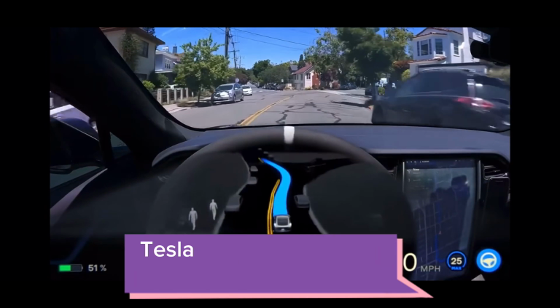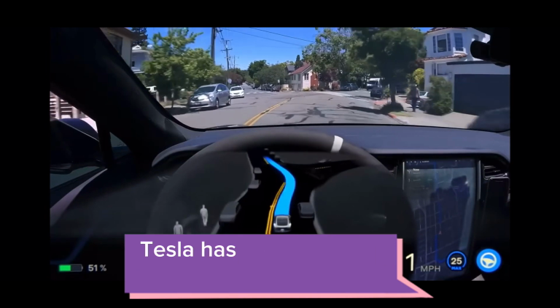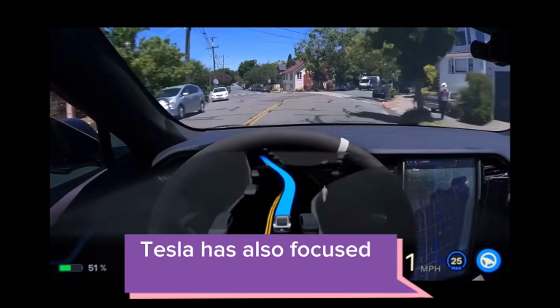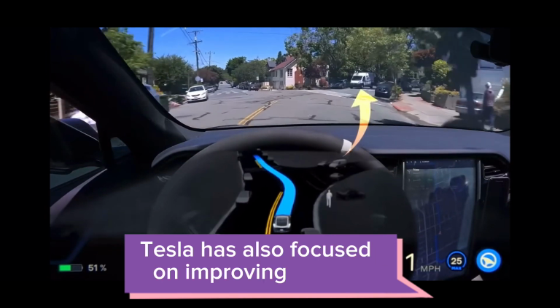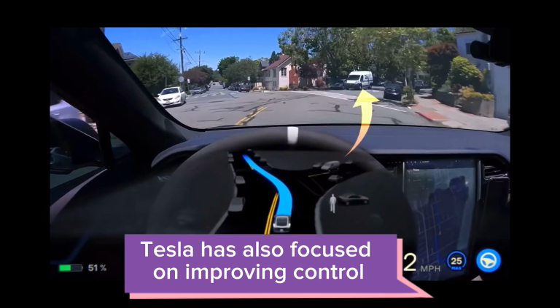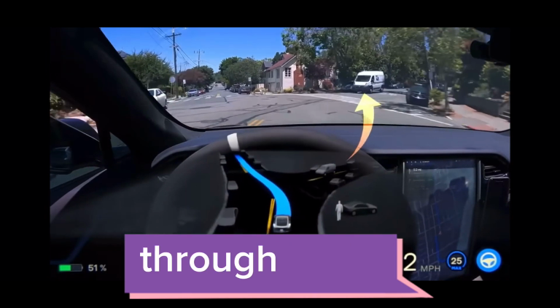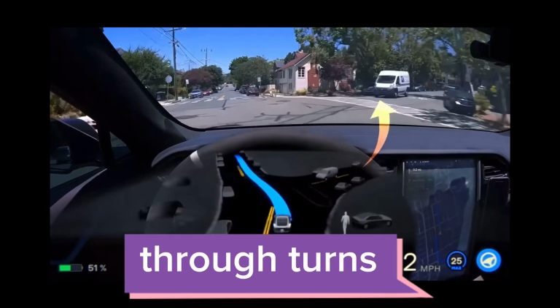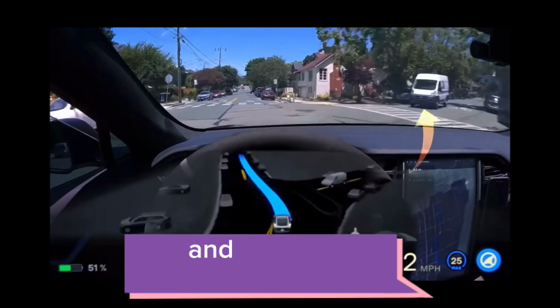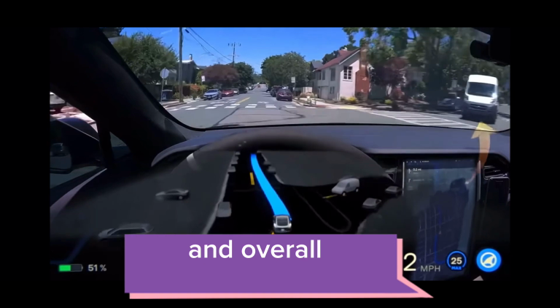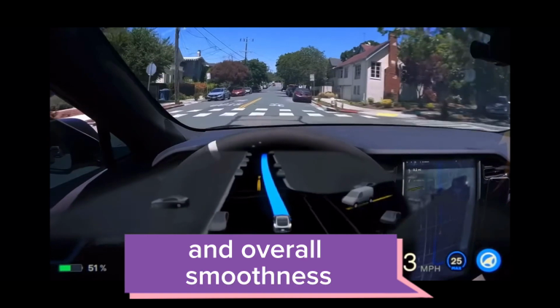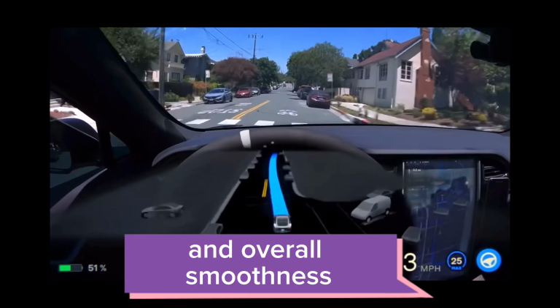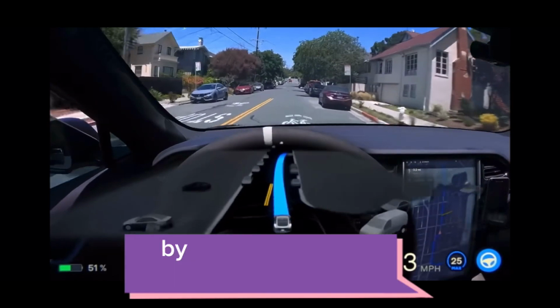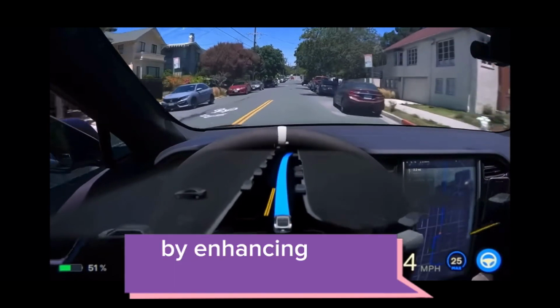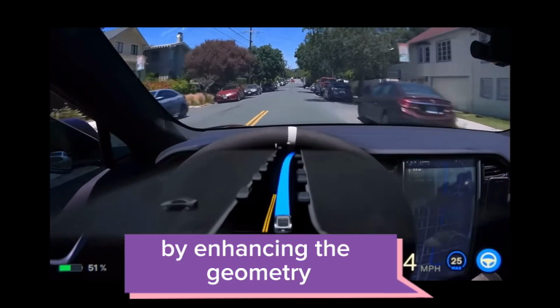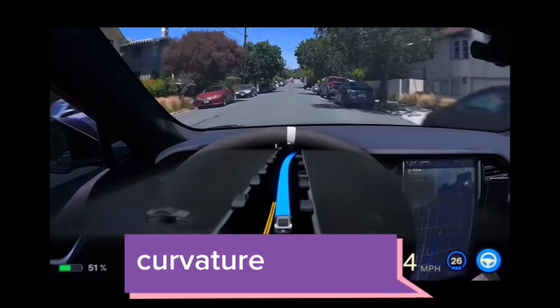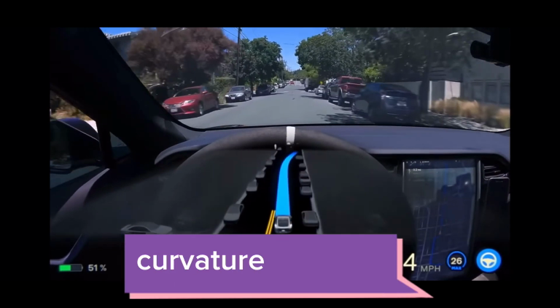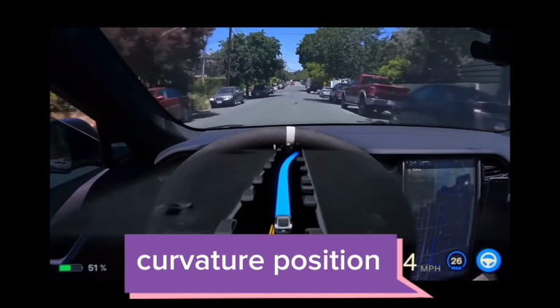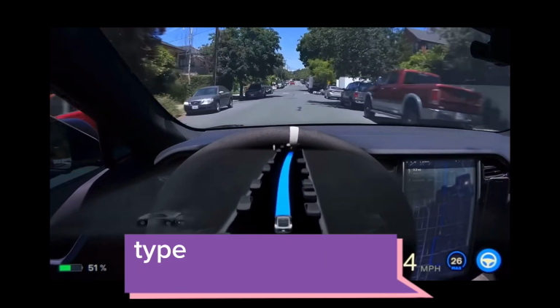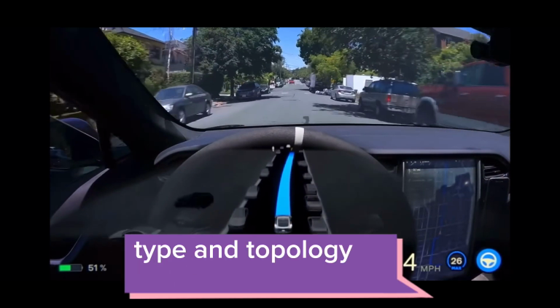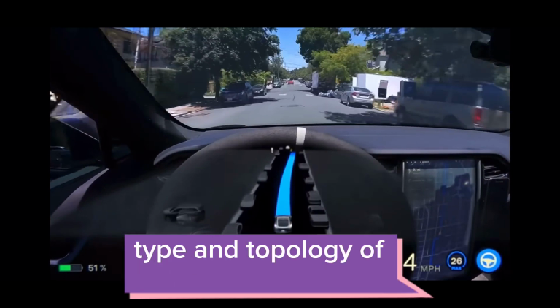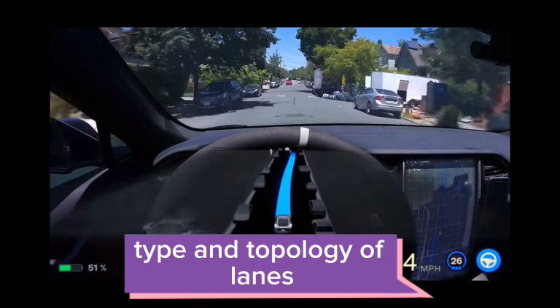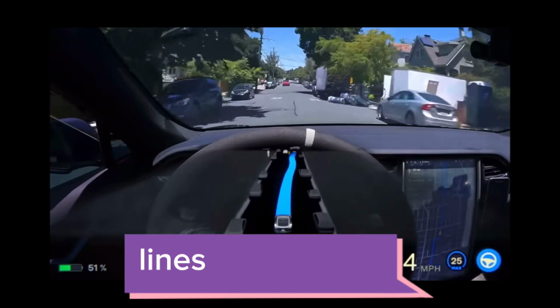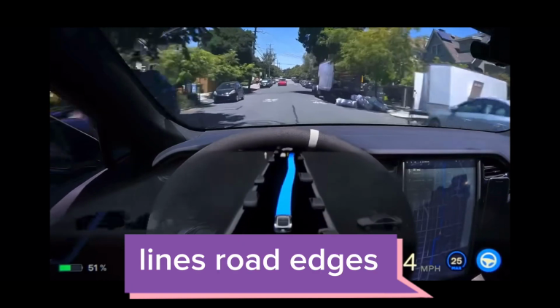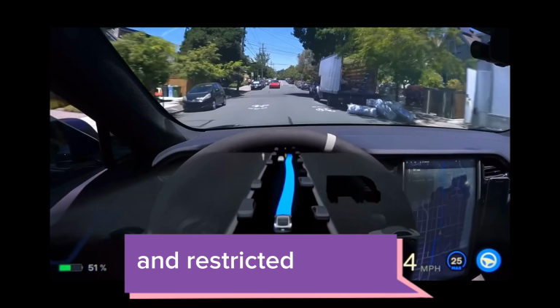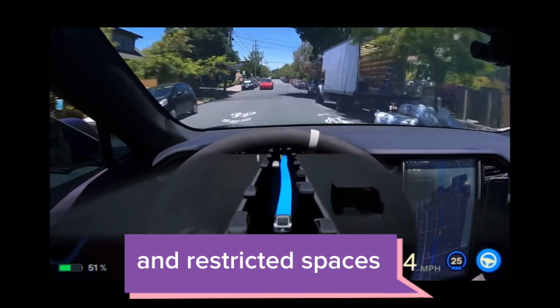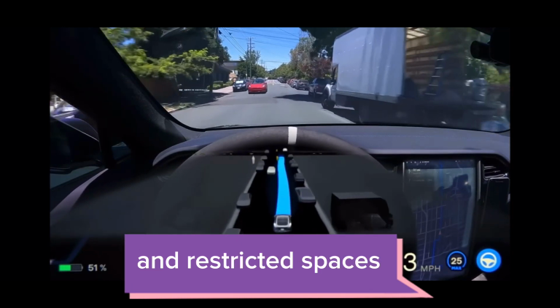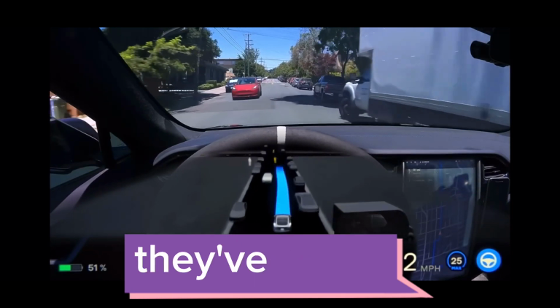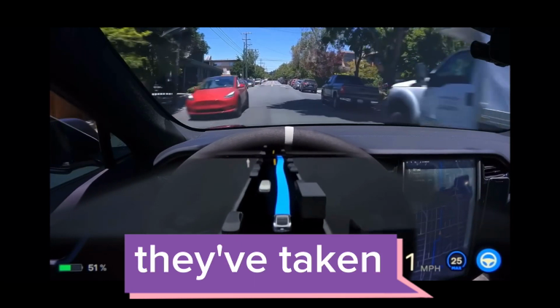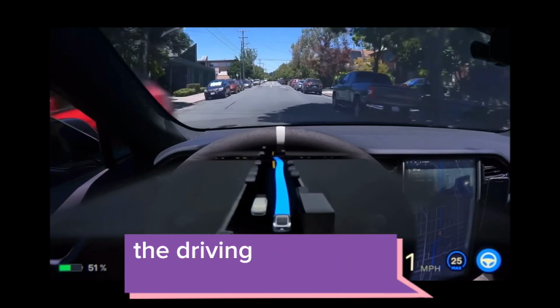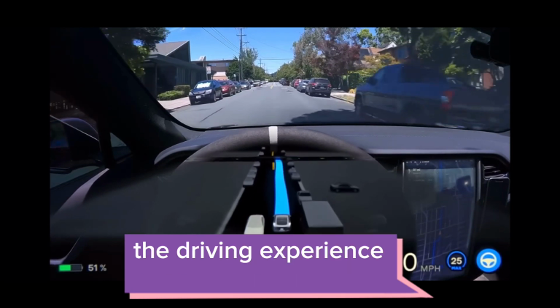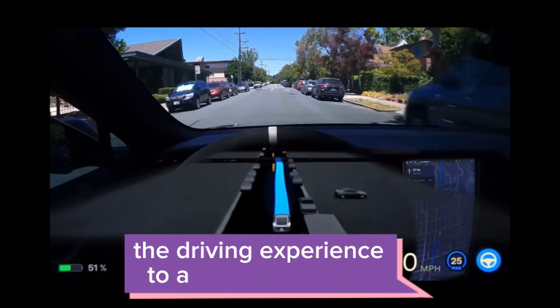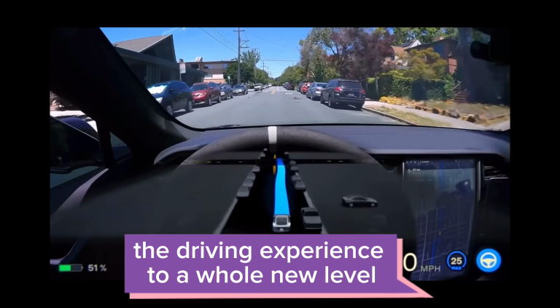Tesla has also focused on improving control through turns and overall smoothness. By enhancing the geometry, curvature, position, type, and topology of lanes, lines, road edges, and restricted spaces, they've taken the driving experience to a whole new level.